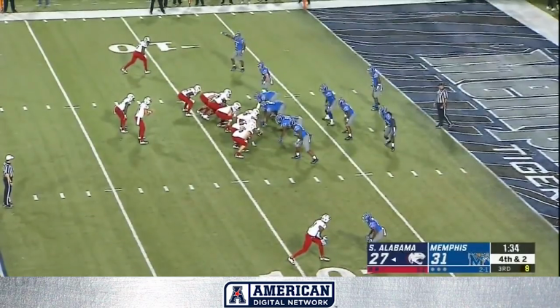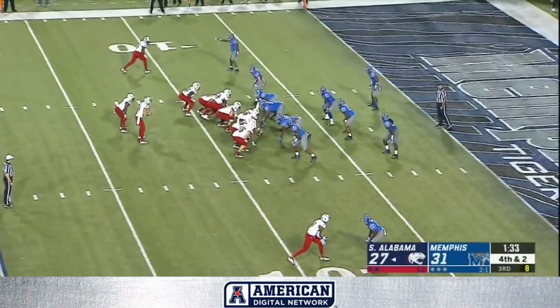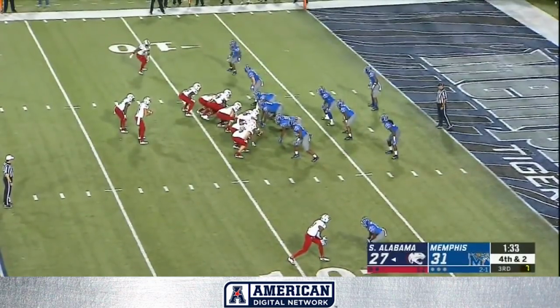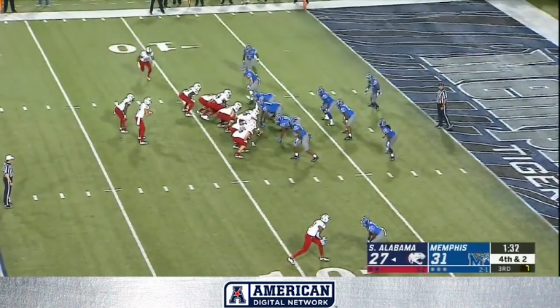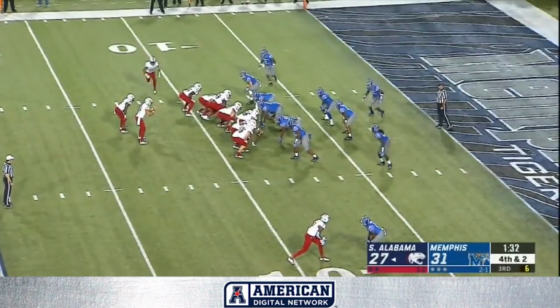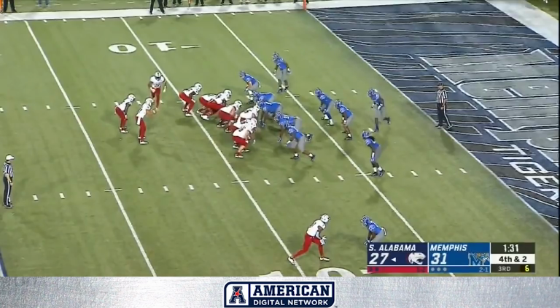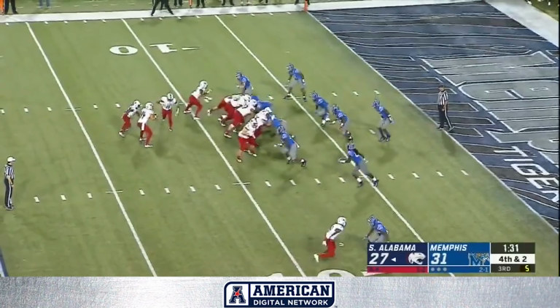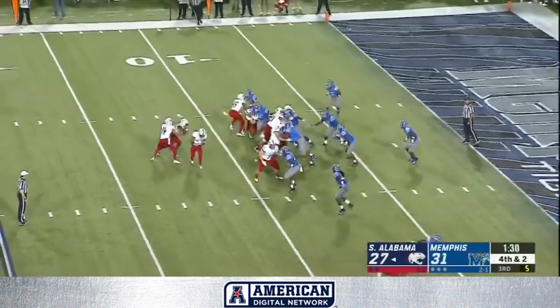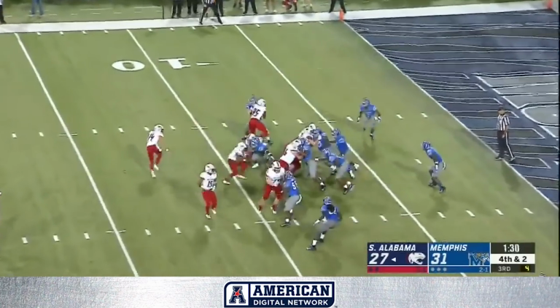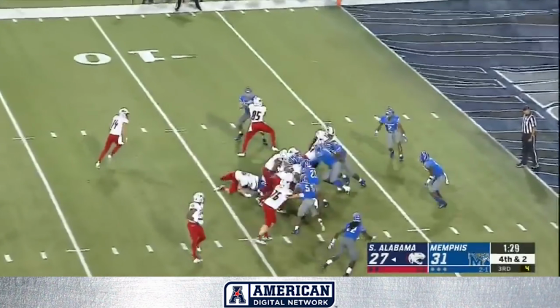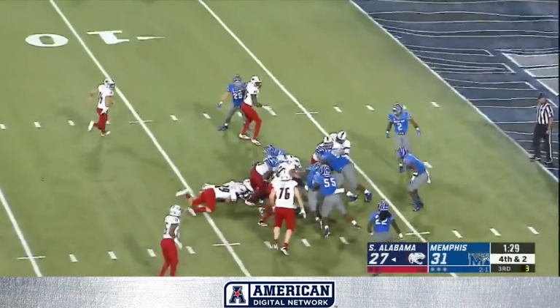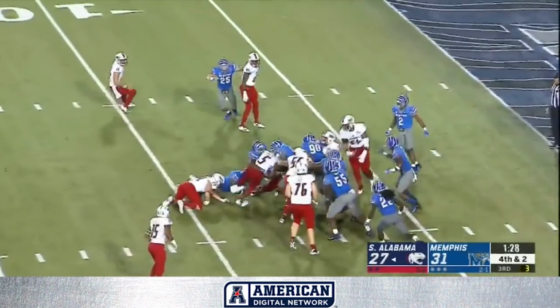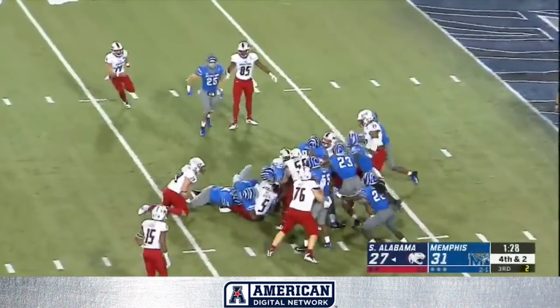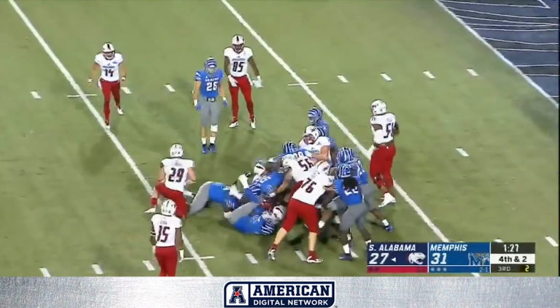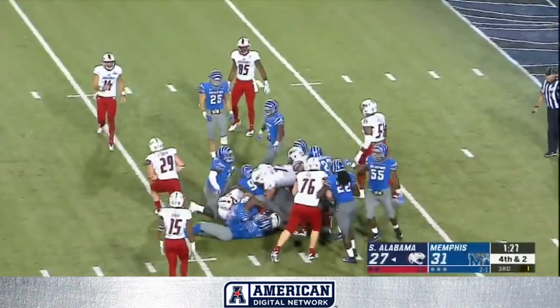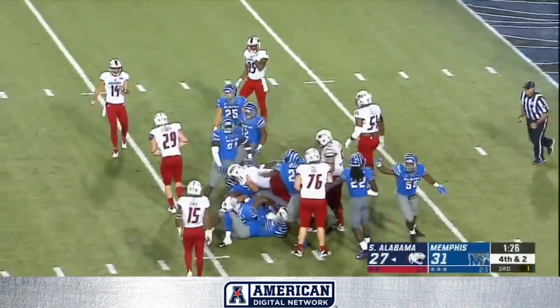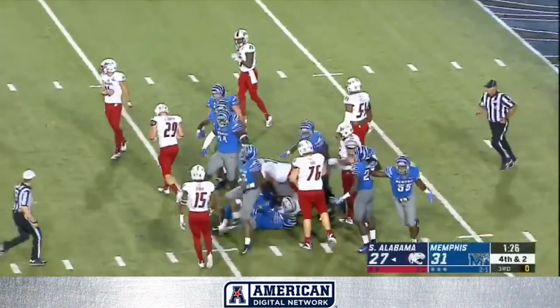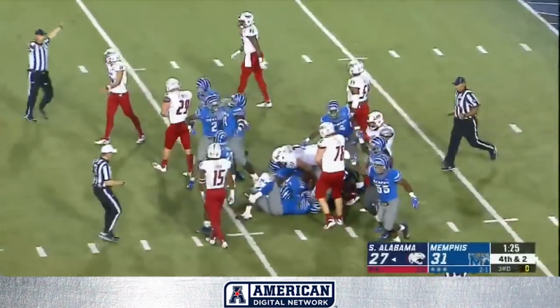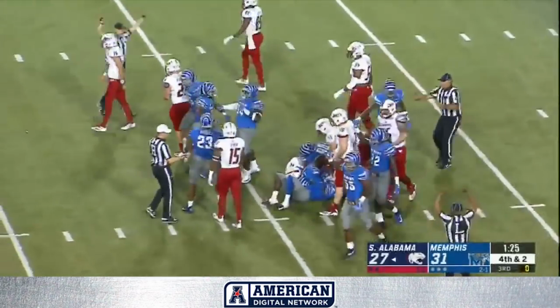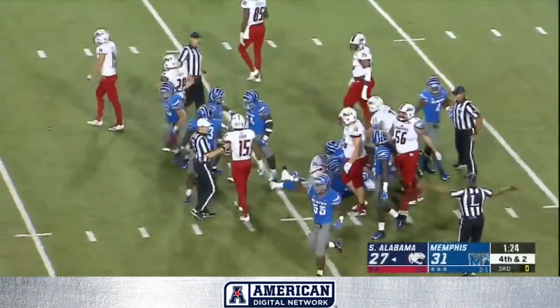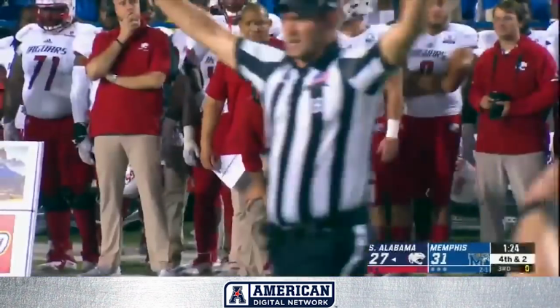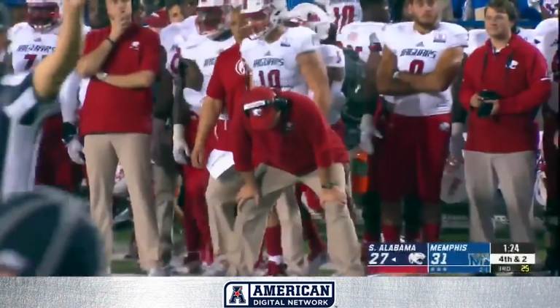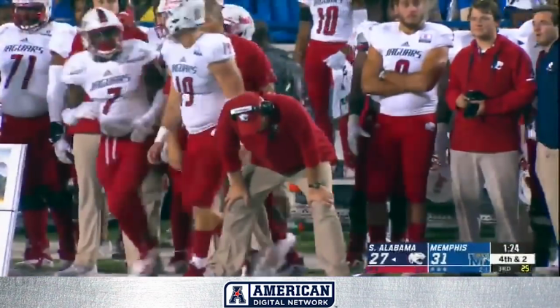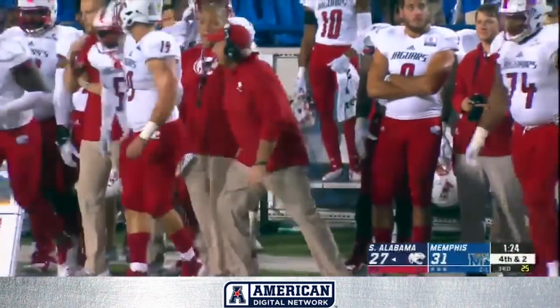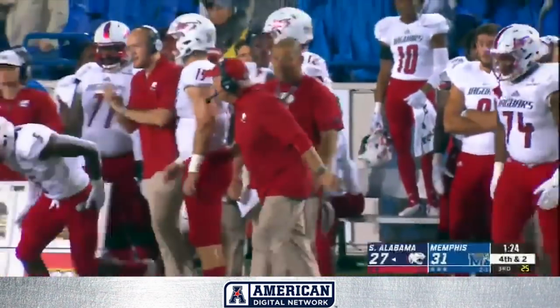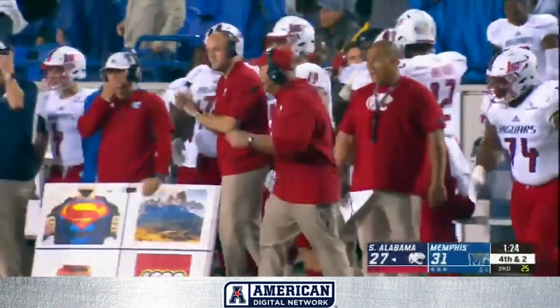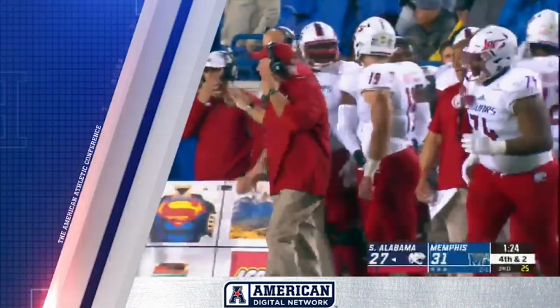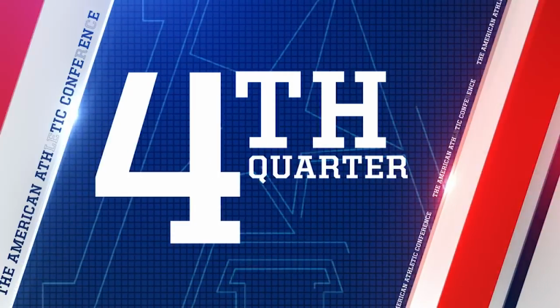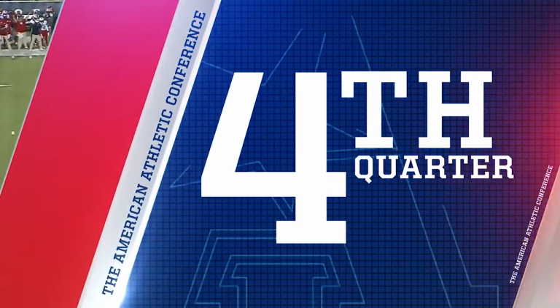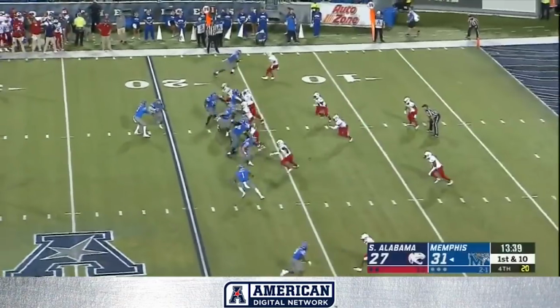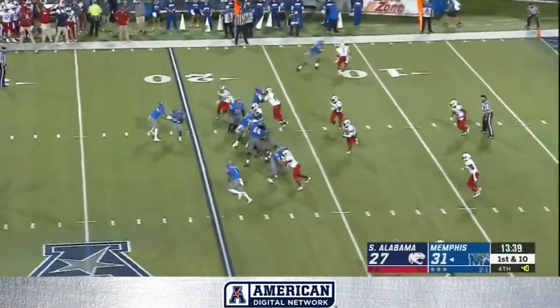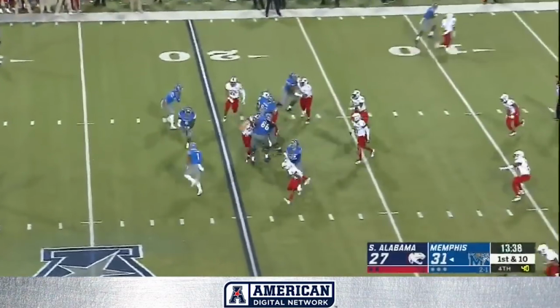Fourth down and two. Handoff, did not get it. Minter stopped again. That time they did not go. And here you see a dejected Steve Campbell. That was Malcolm Buggs who drew the flag. First down.